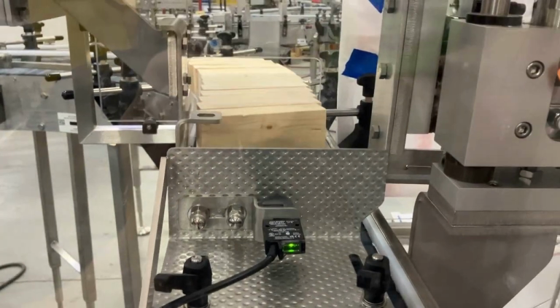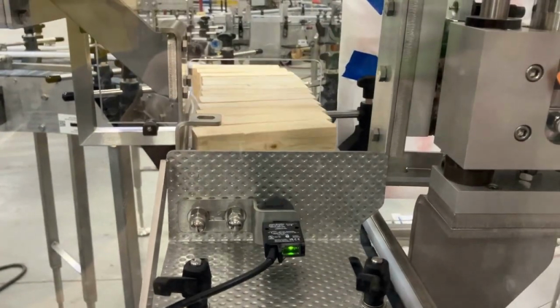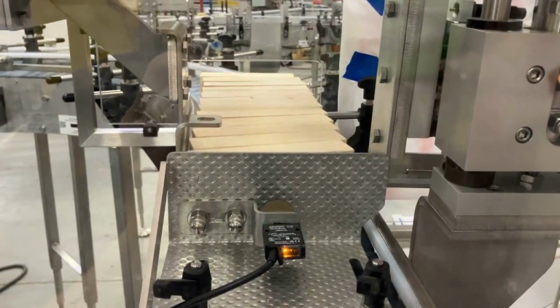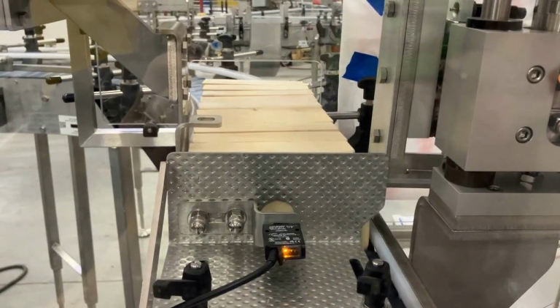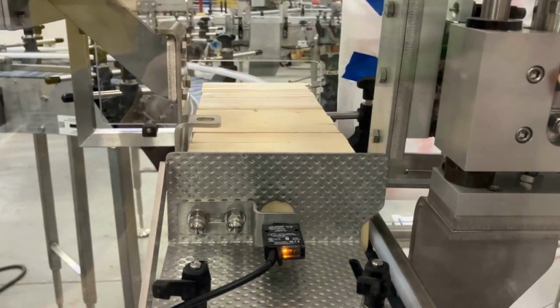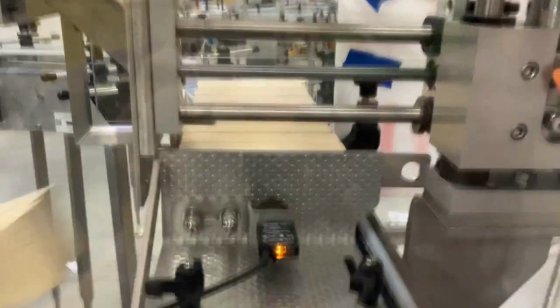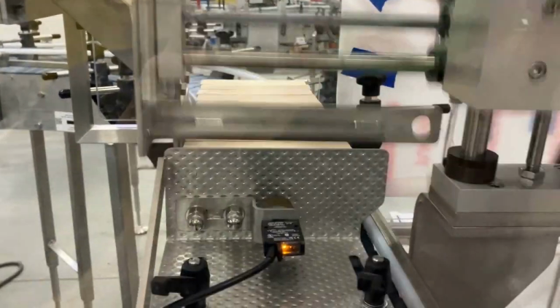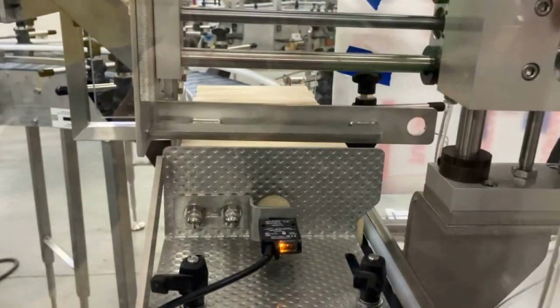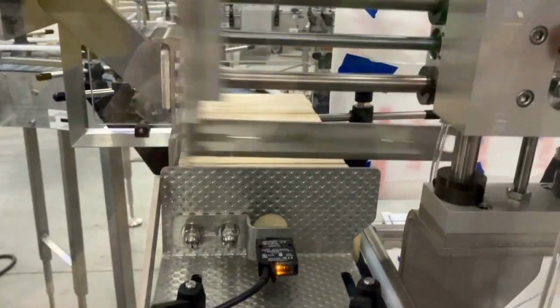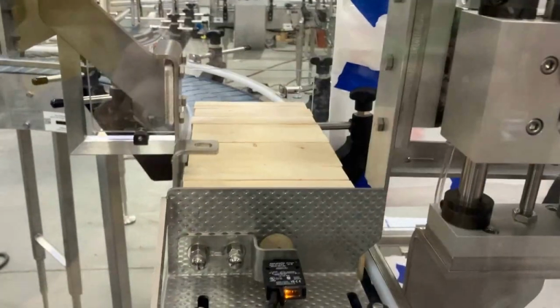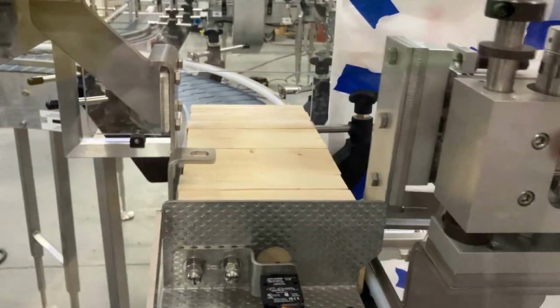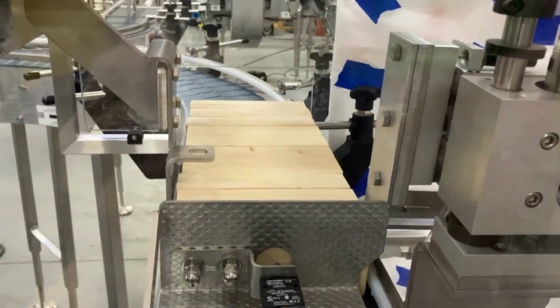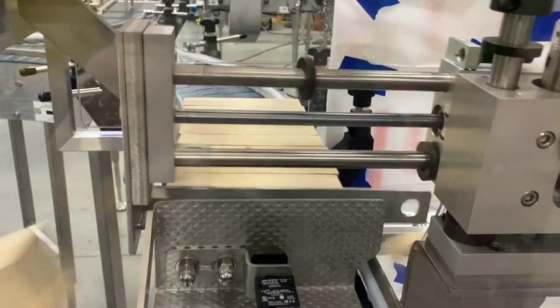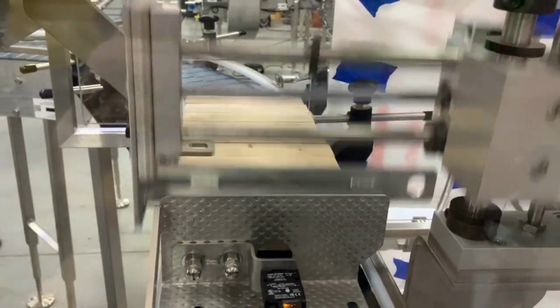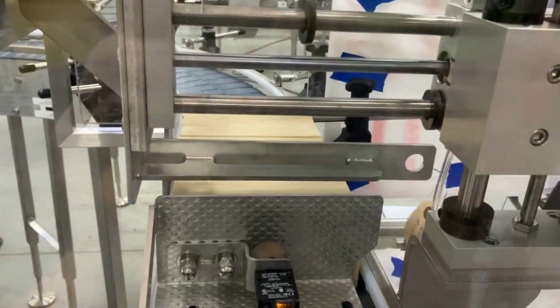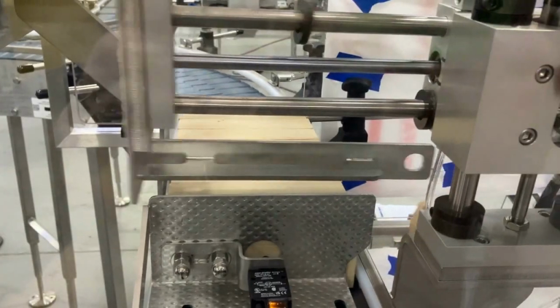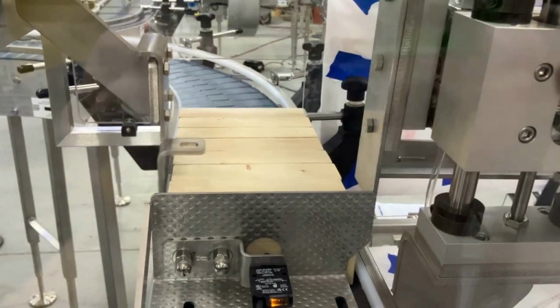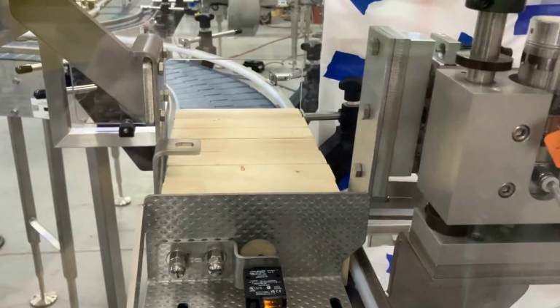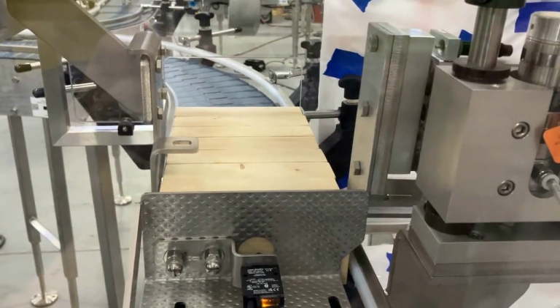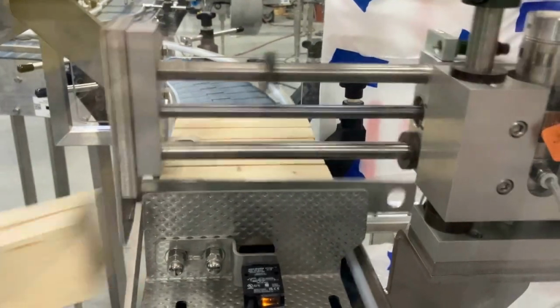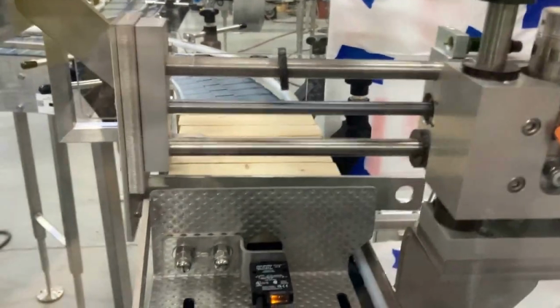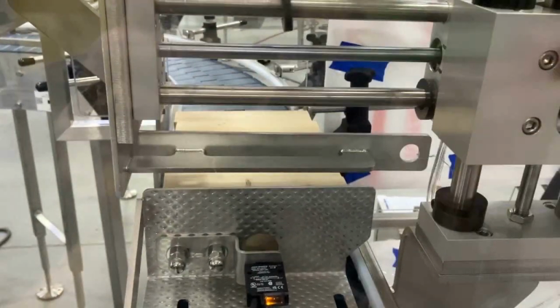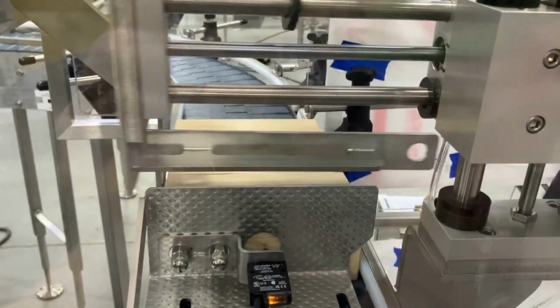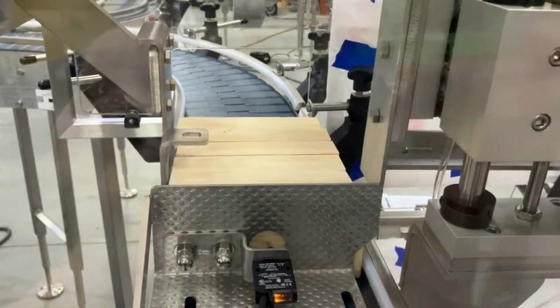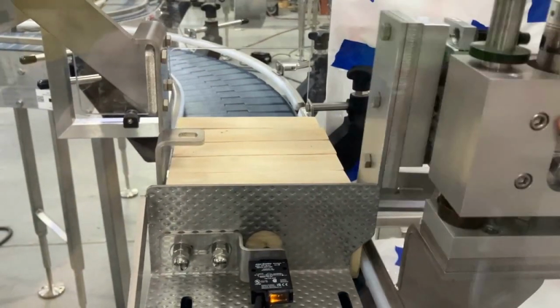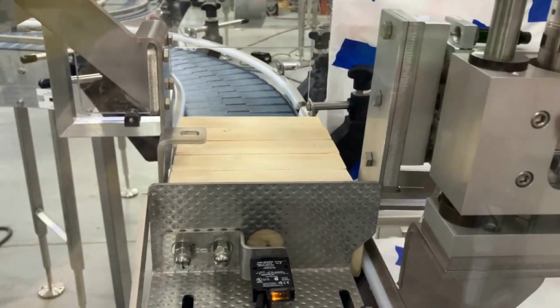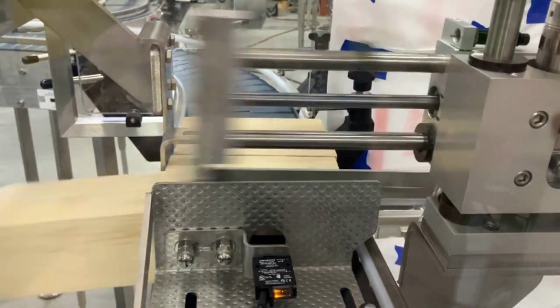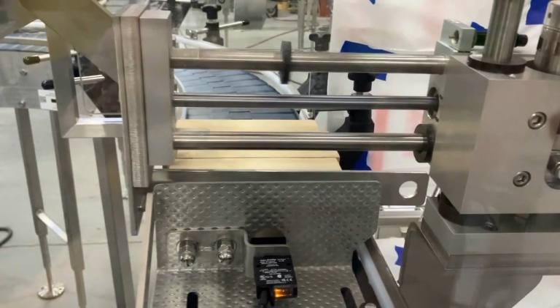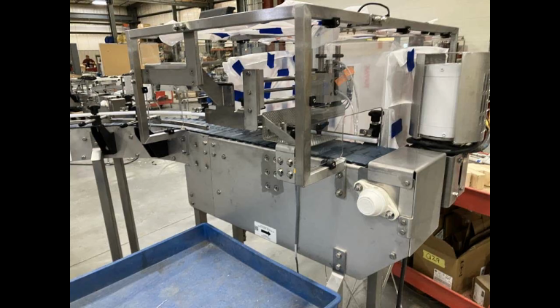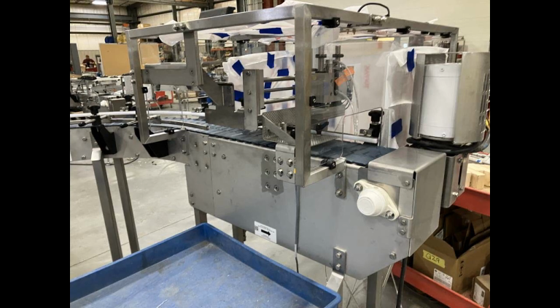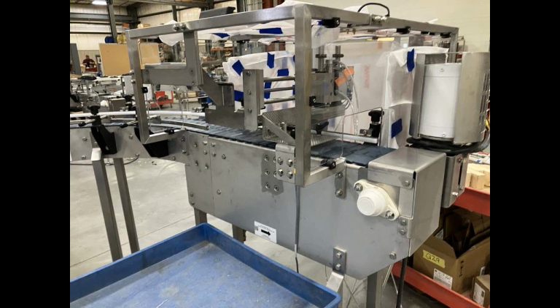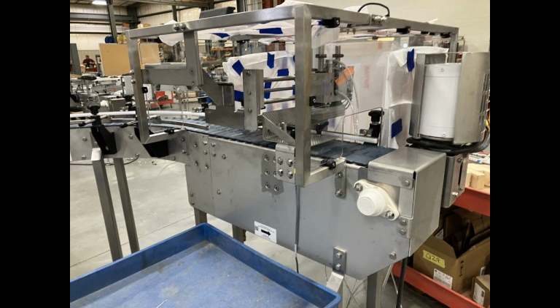The device was specifically calibrated for the size and weight of the customer's product, yet we used demo product to demonstrate how the pusher device will operate in full production.